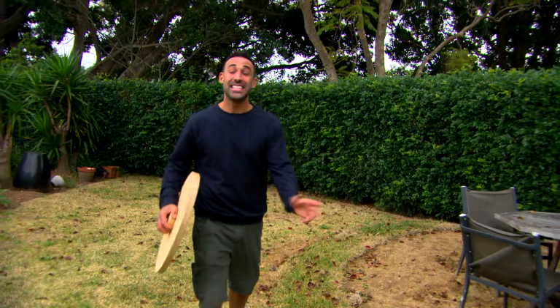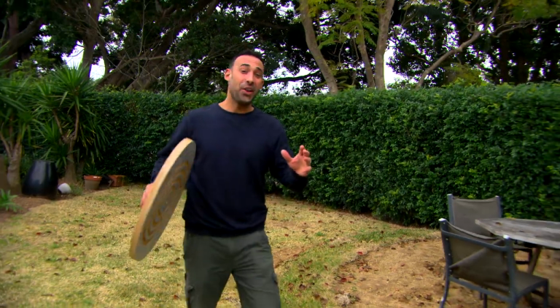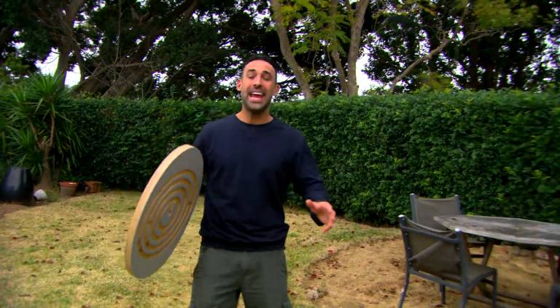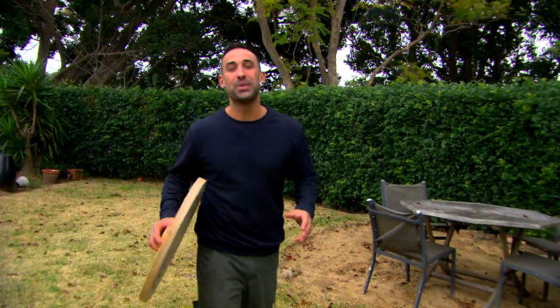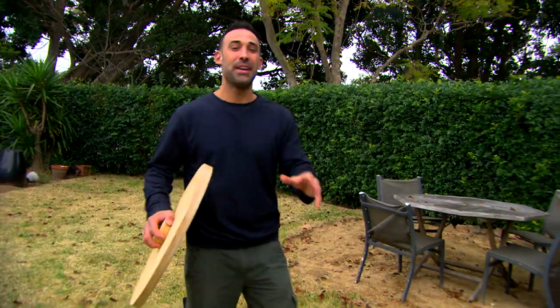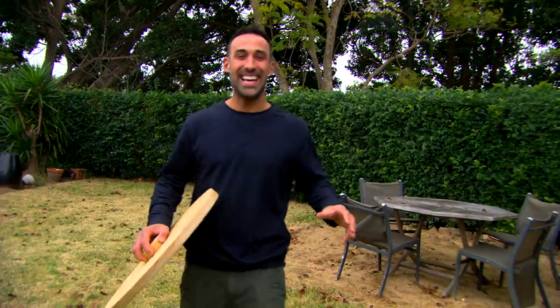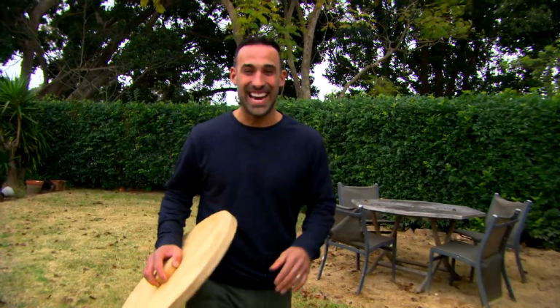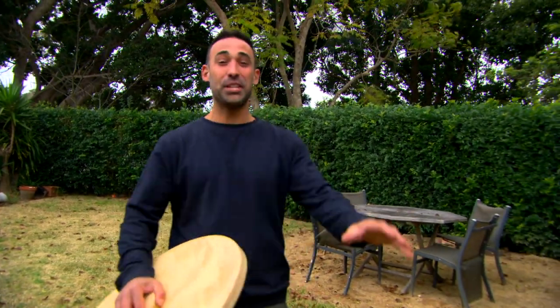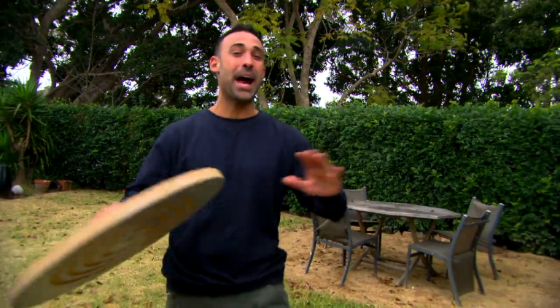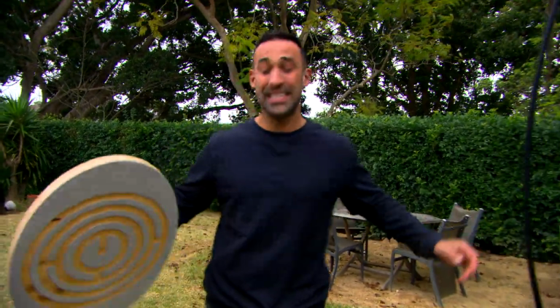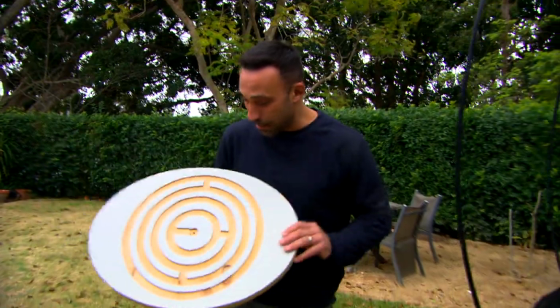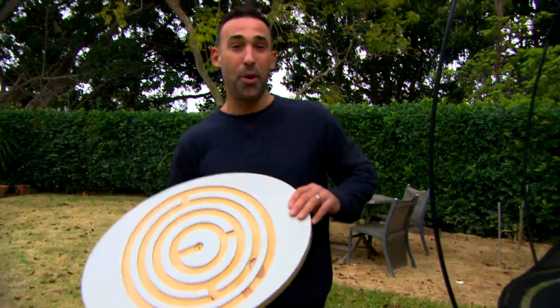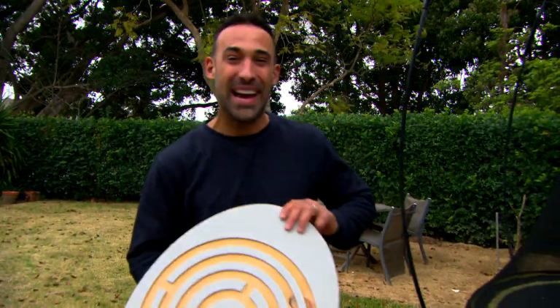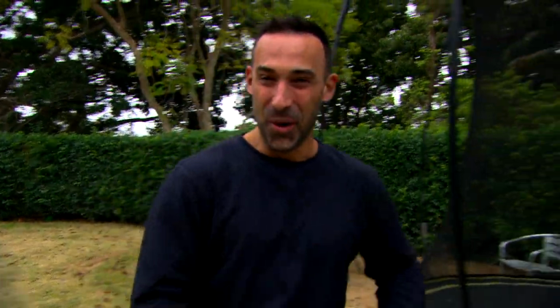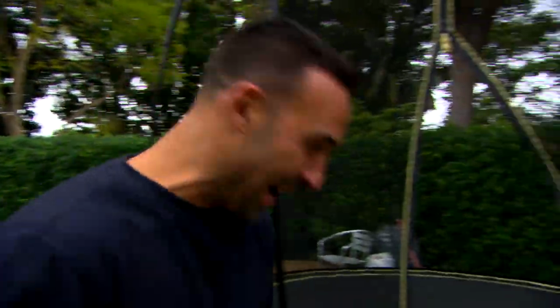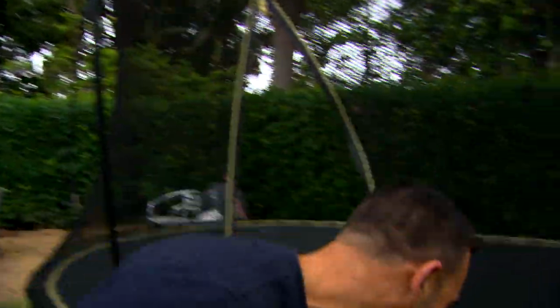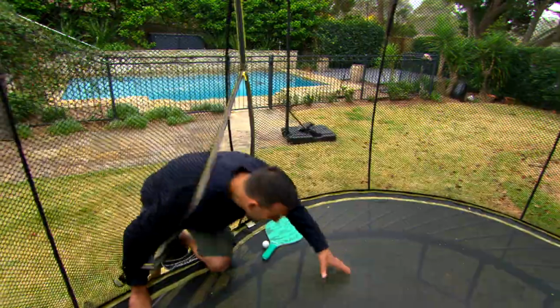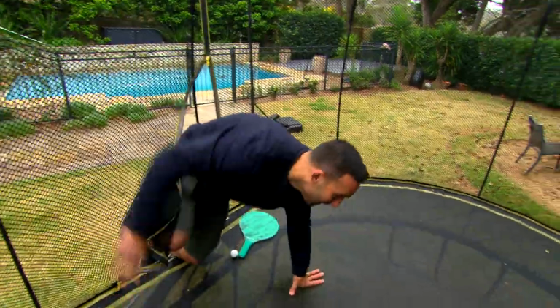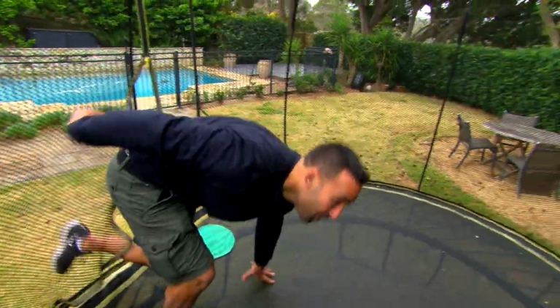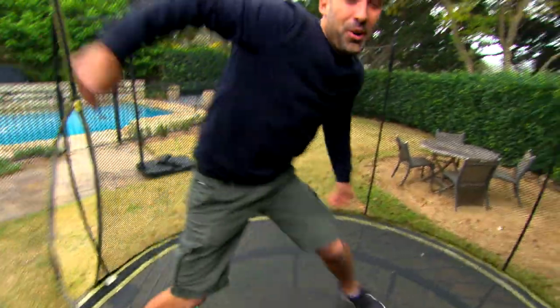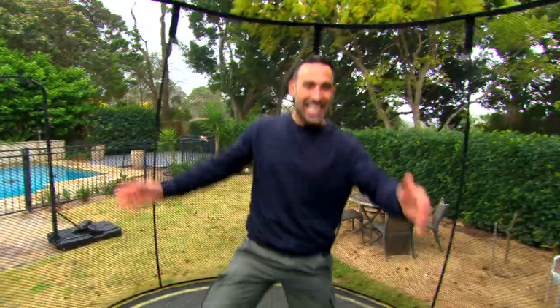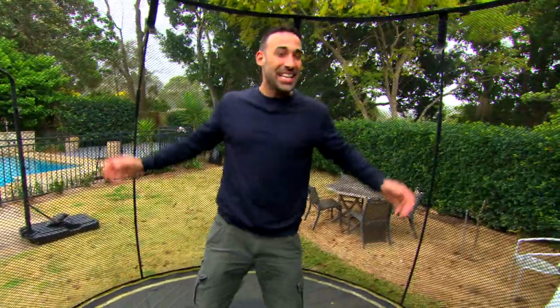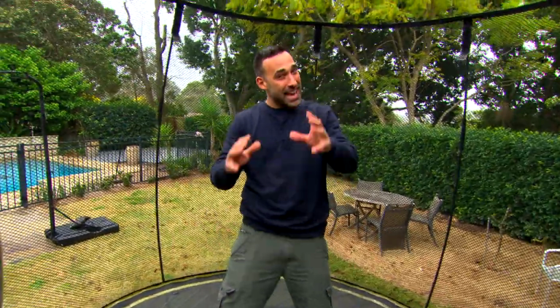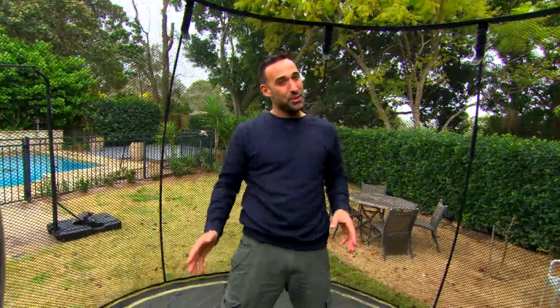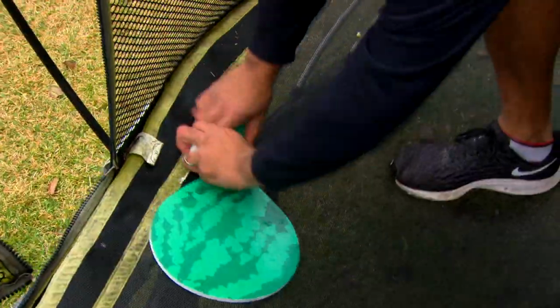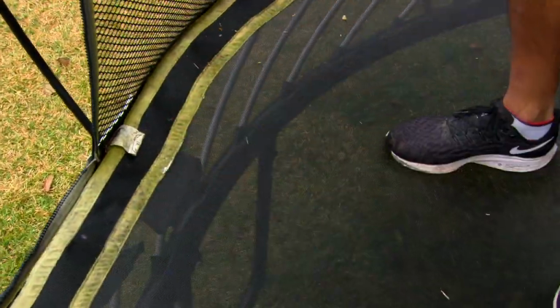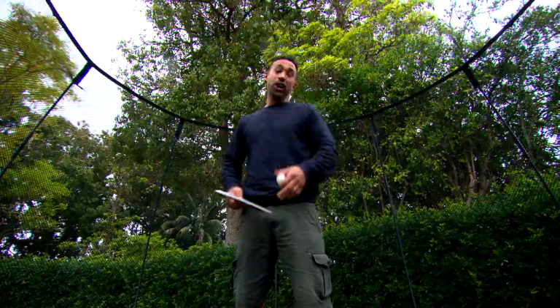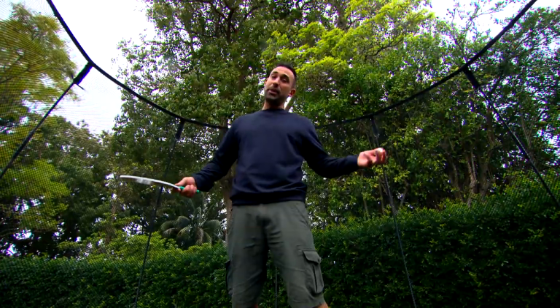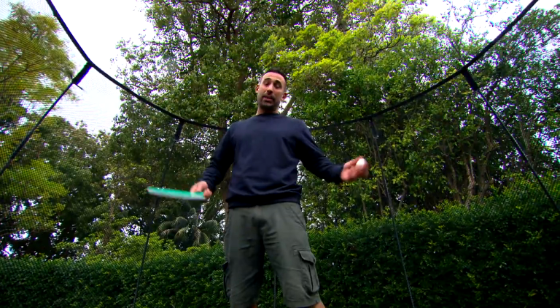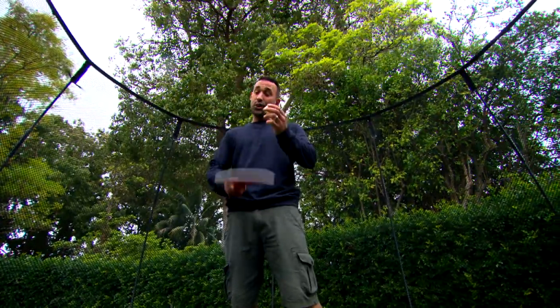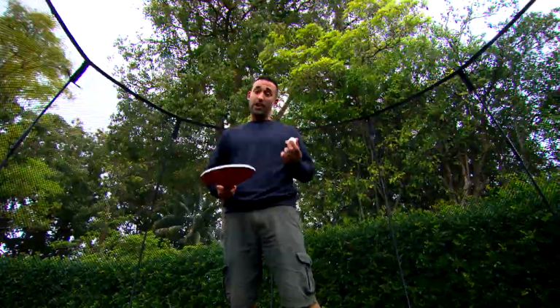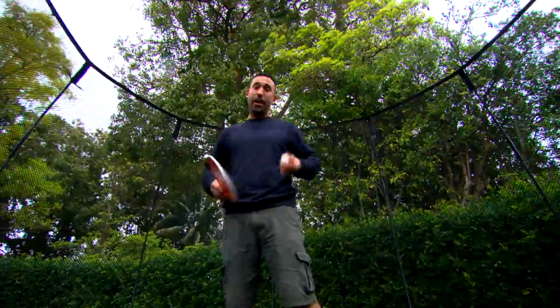There's nothing like a handmade toy to keep the kids entertained, and this one's amazing — it's a balance board and maze all in one. It'll really test the kids because they have to do two things at once: jumping on a trampoline and trying to hit this ball with the bat.